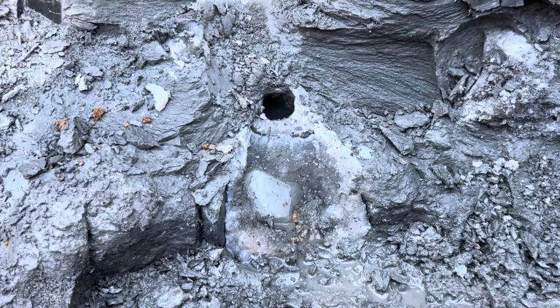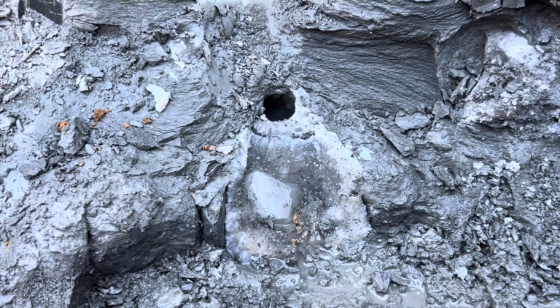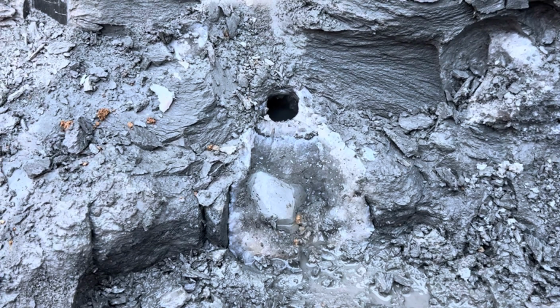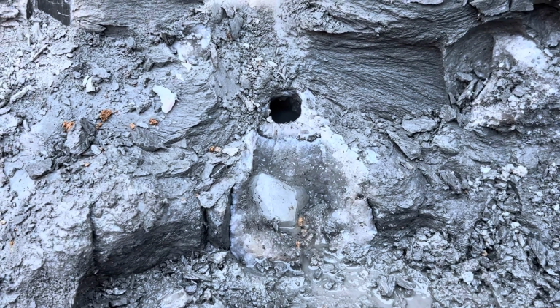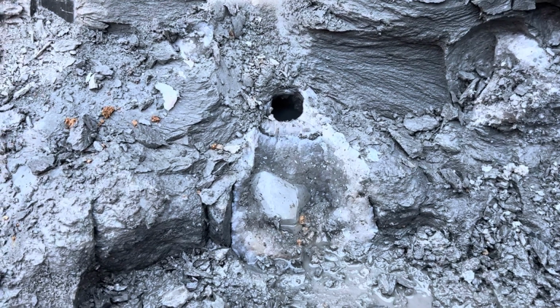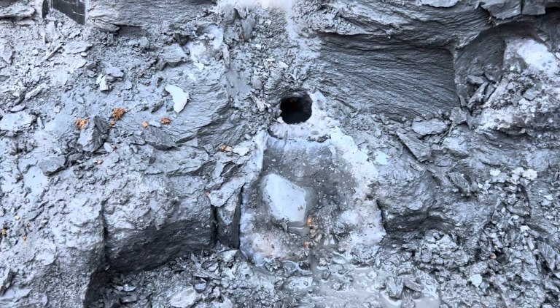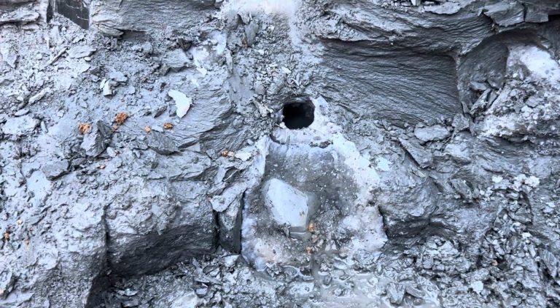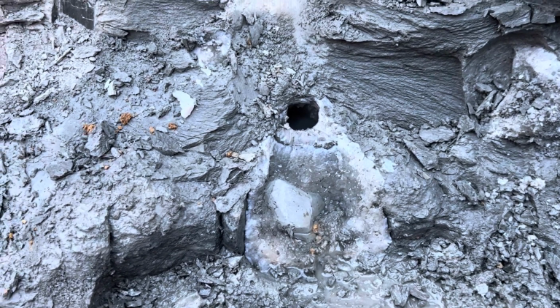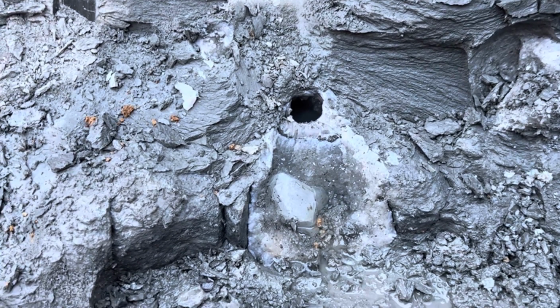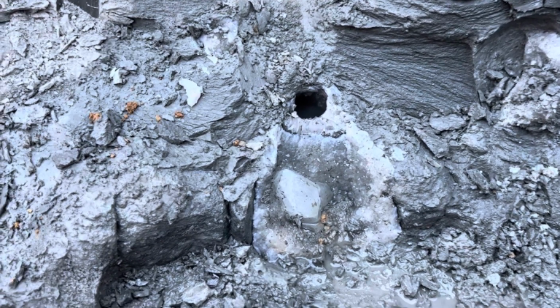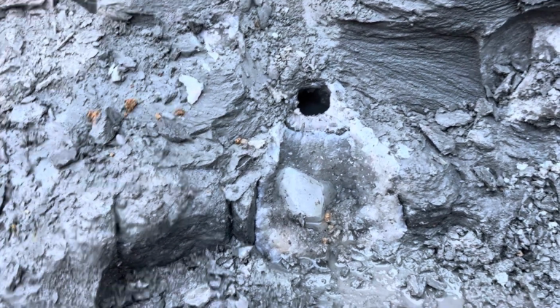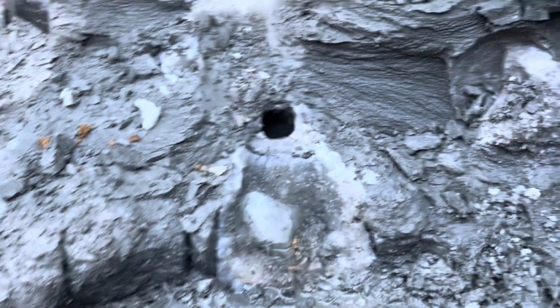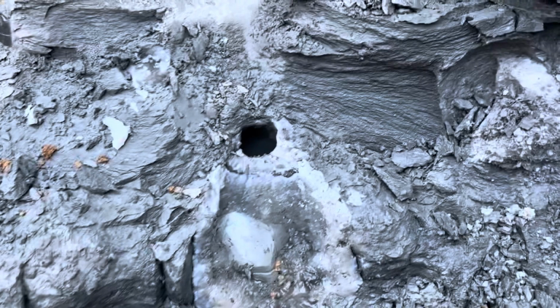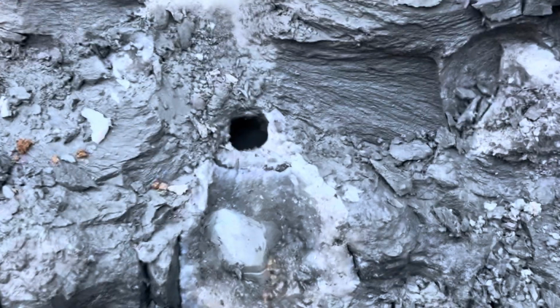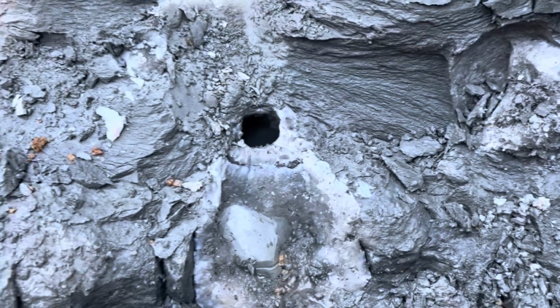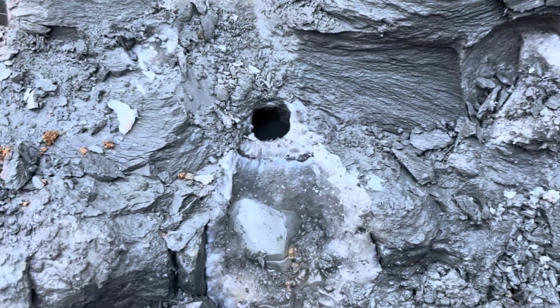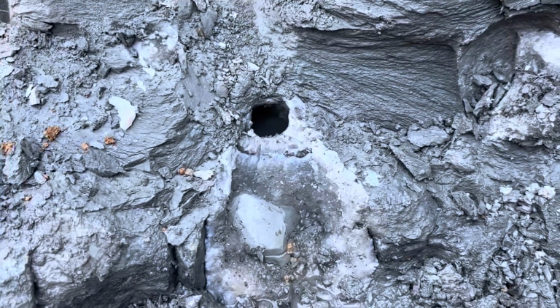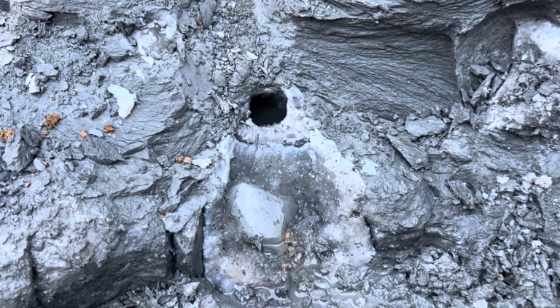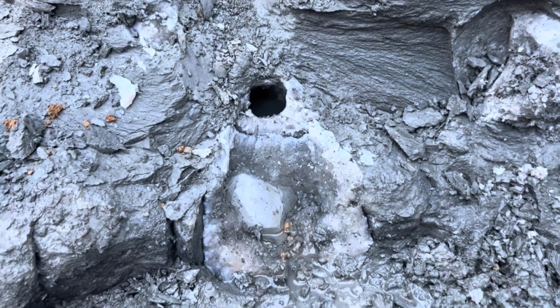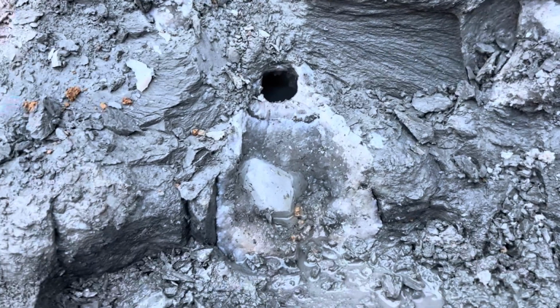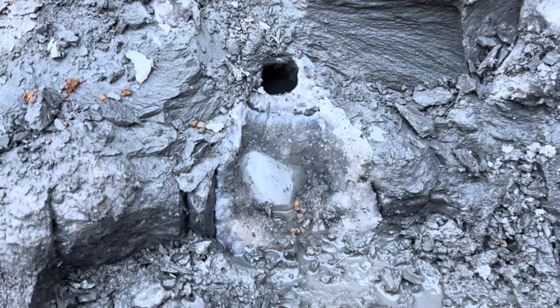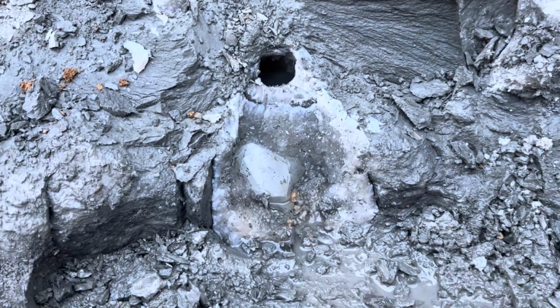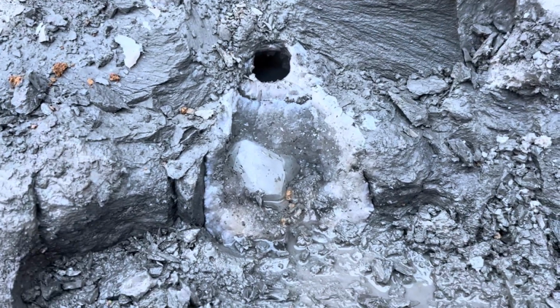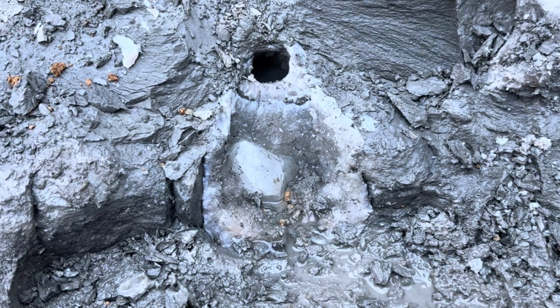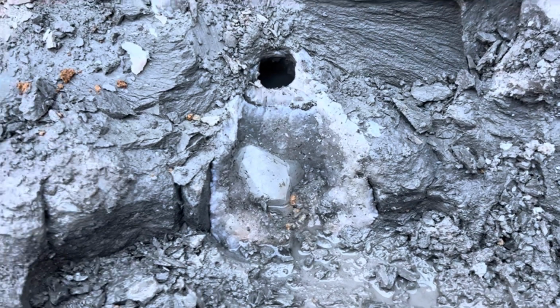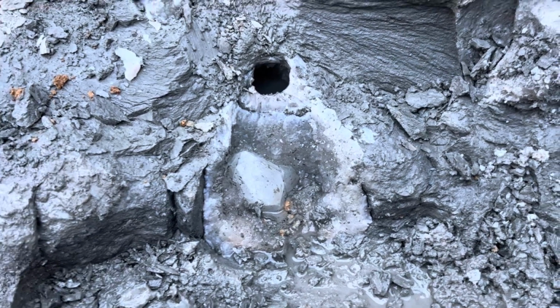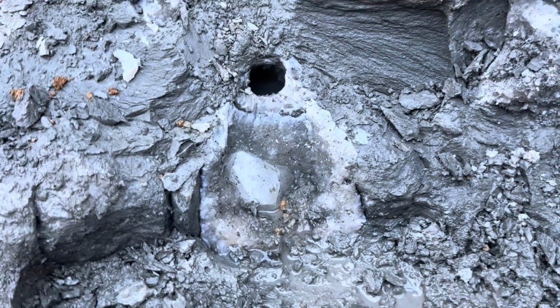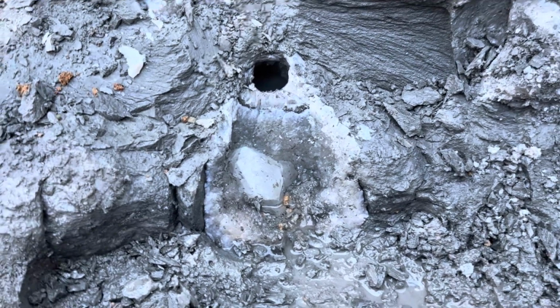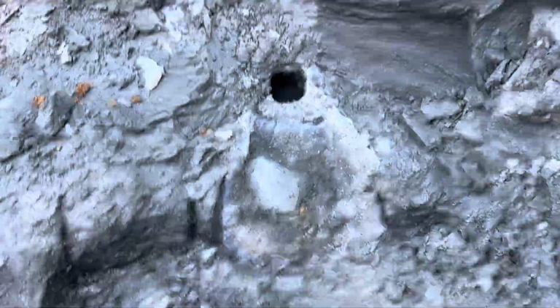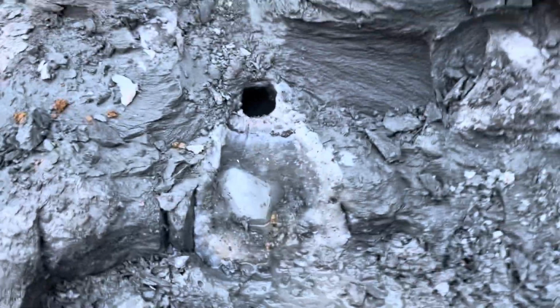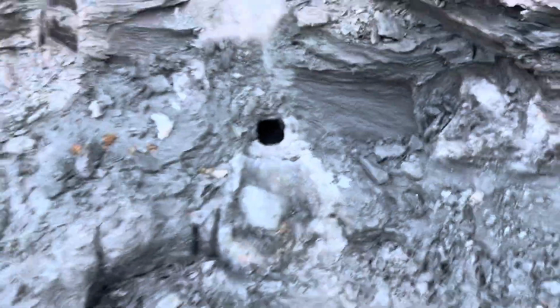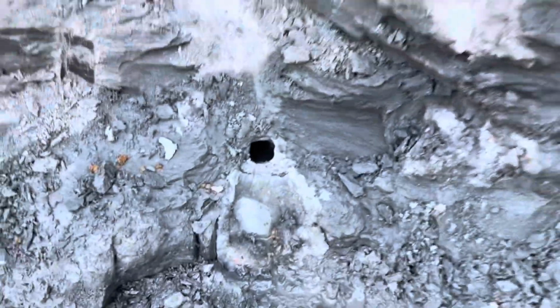Hey guys, got another geode in the wall. Someone opened it with the jackhammer. Cubalicious 2. Getting ready to get it out with the jackhammer.